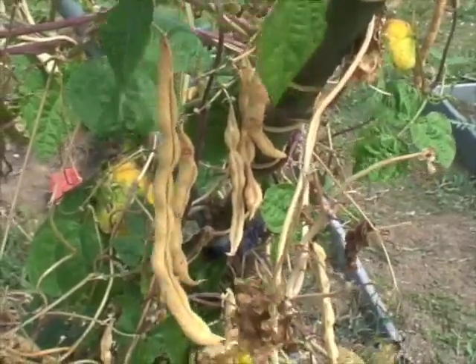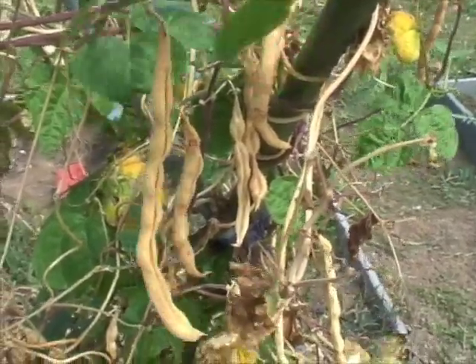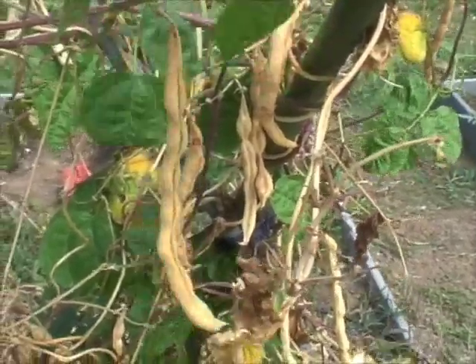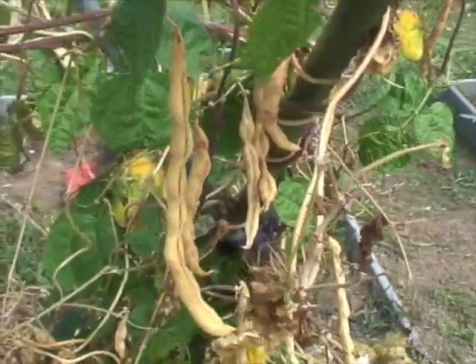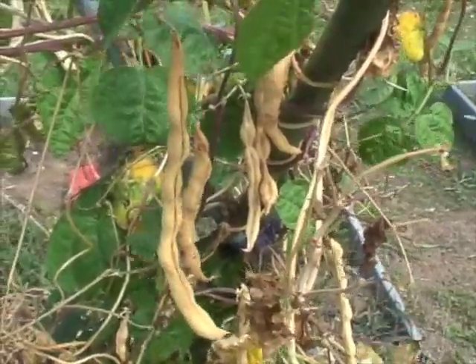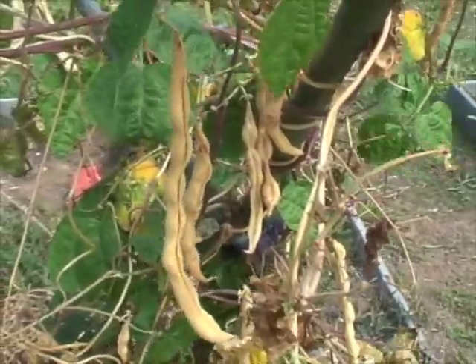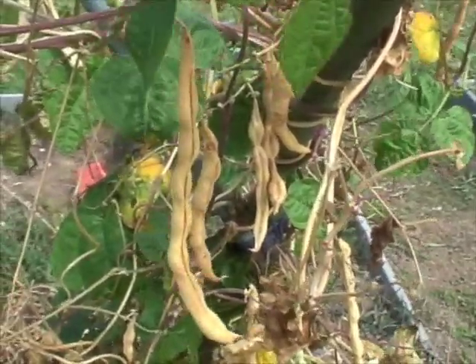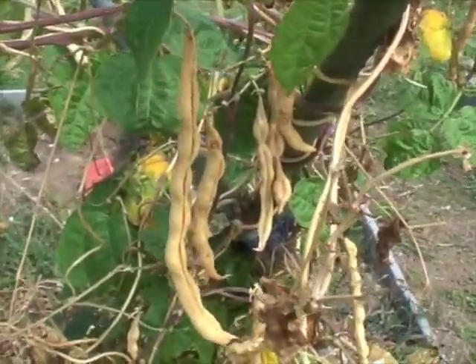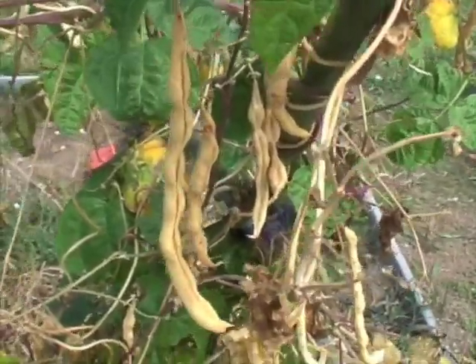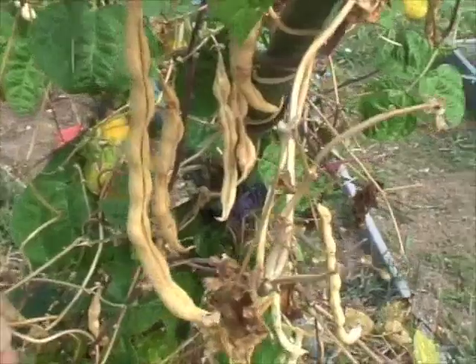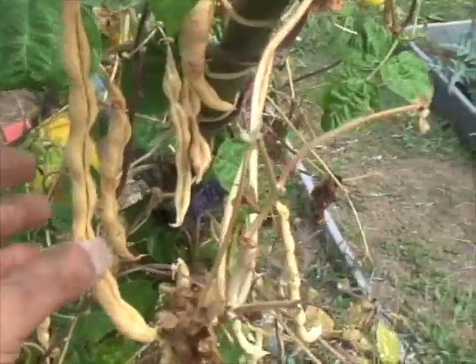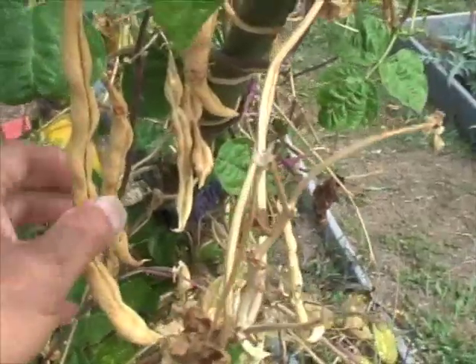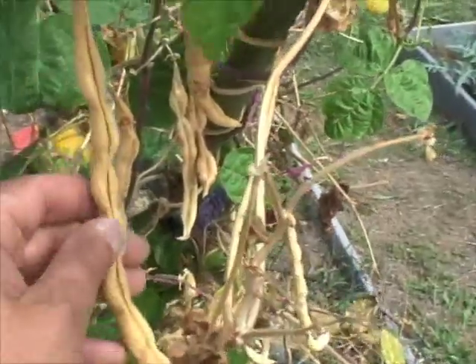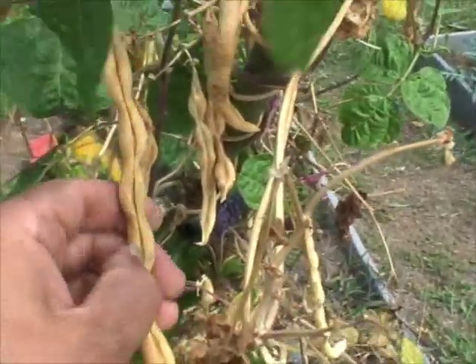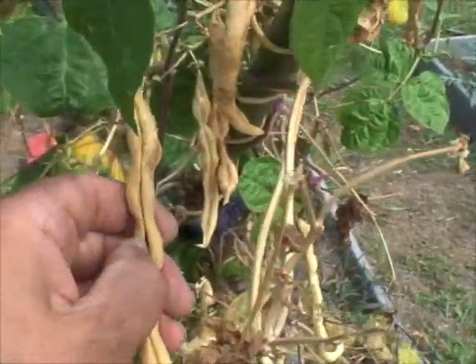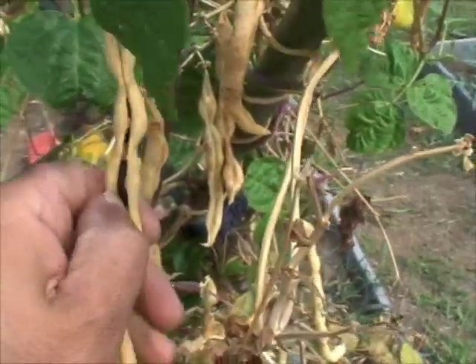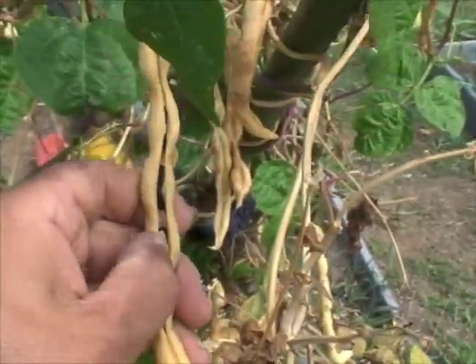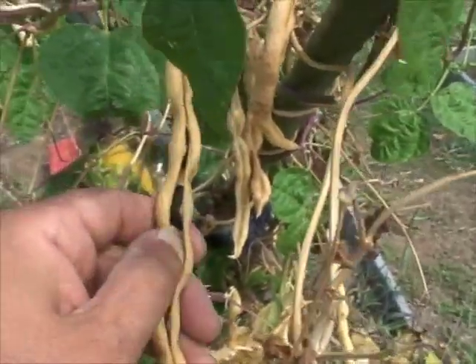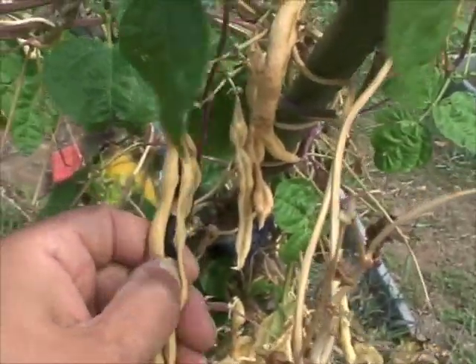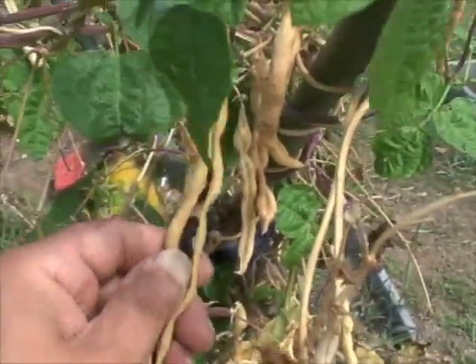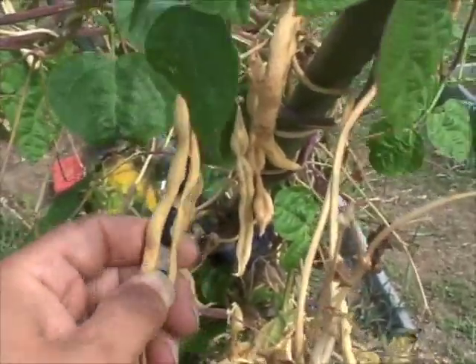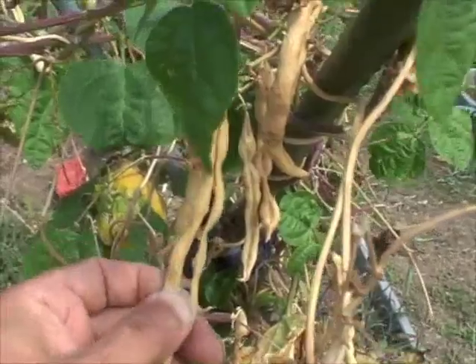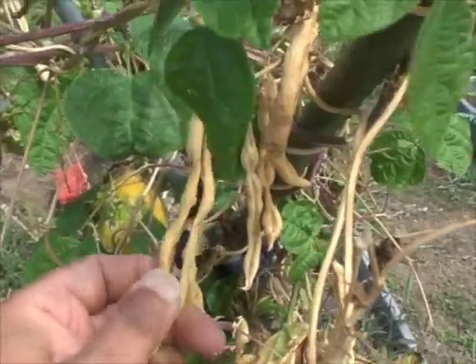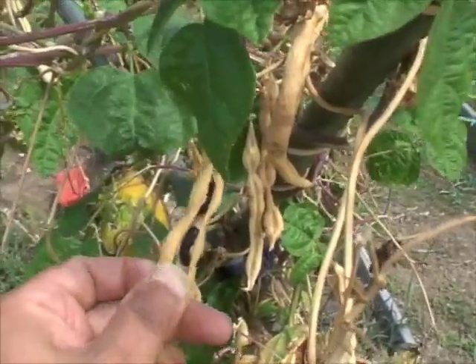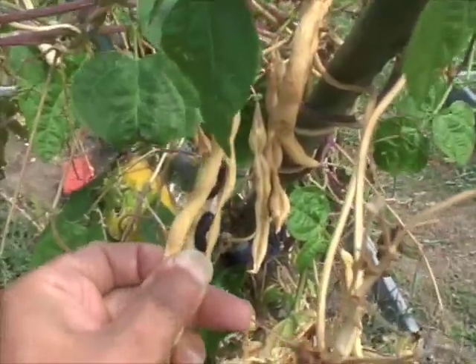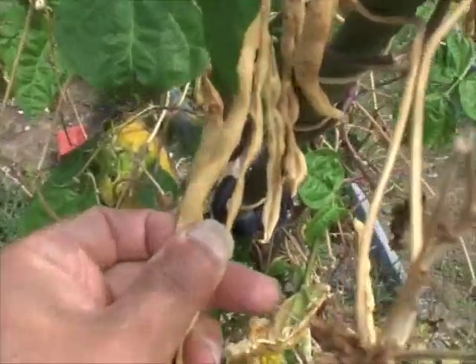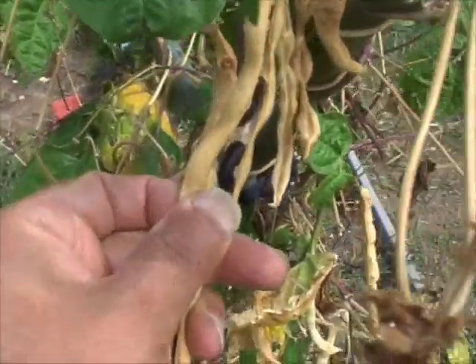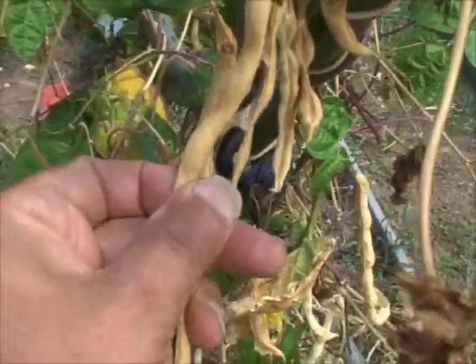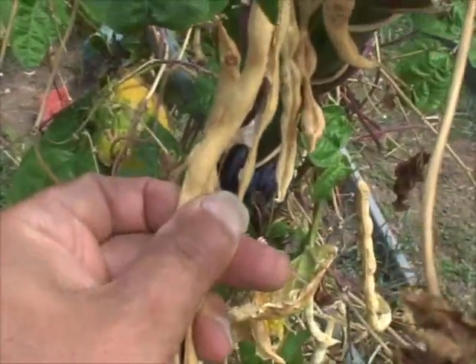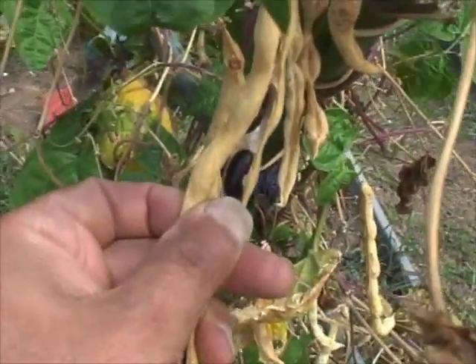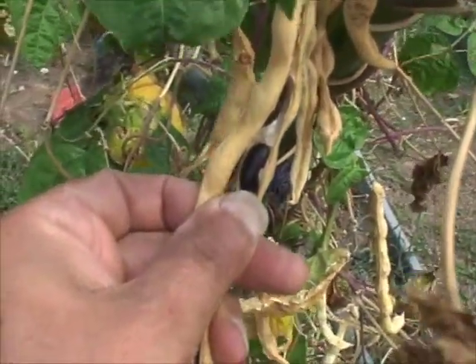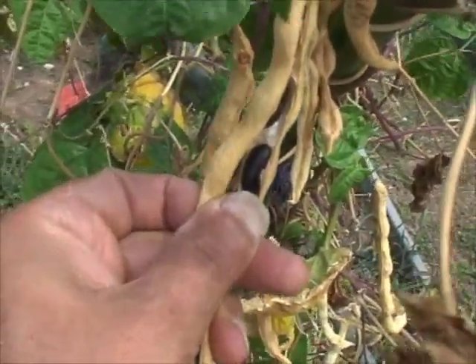Next, we're going to be collecting seeds from our pole beans. Once again, we're letting the pods dry out completely so that the seeds inside can mature fully. Then we'll just break it open and there are our pole bean seeds.